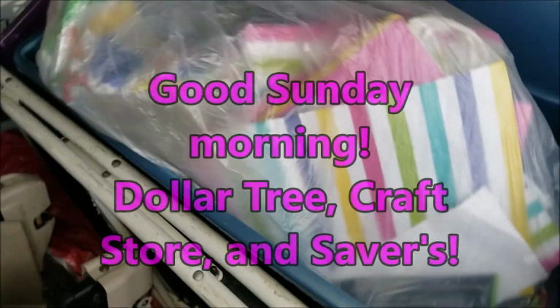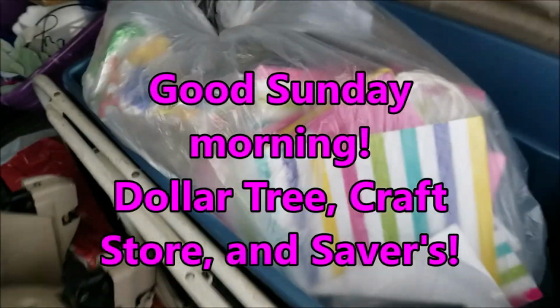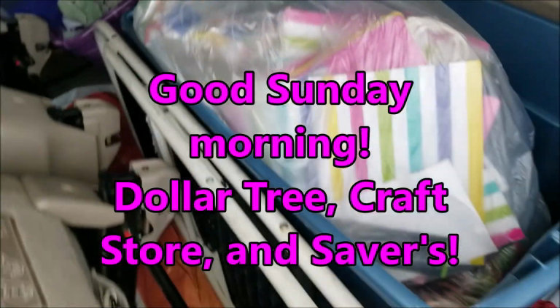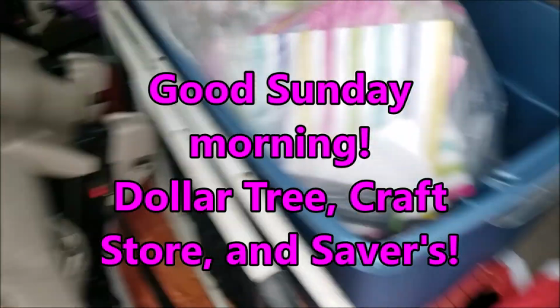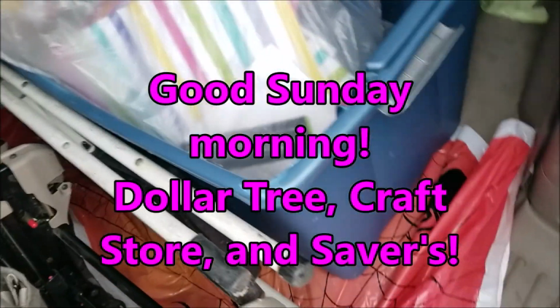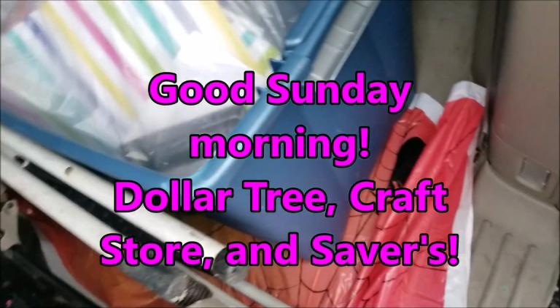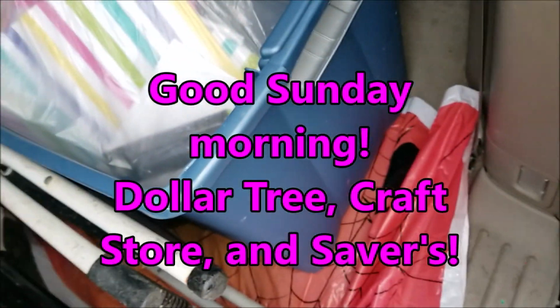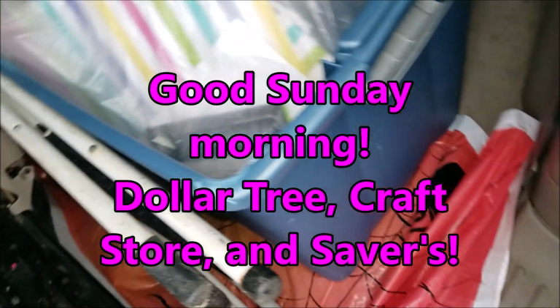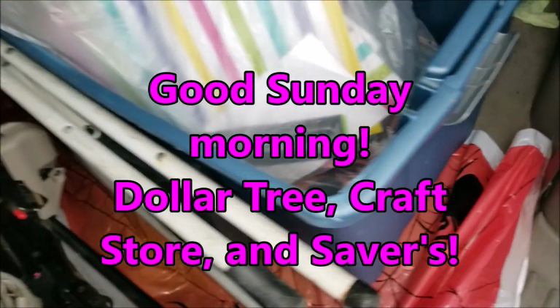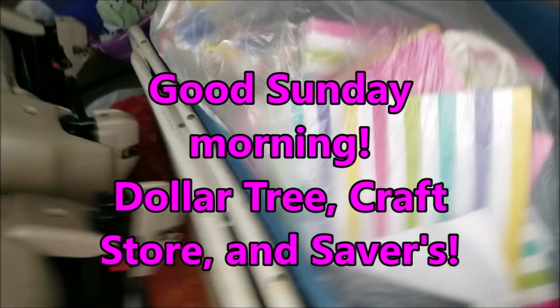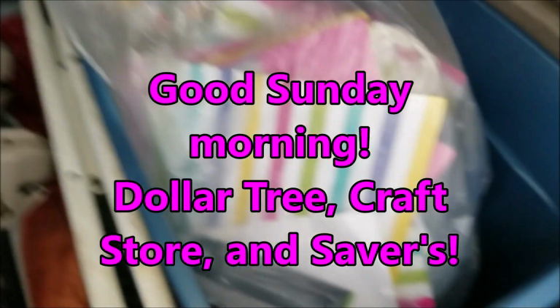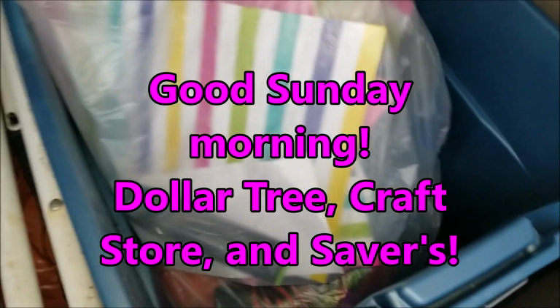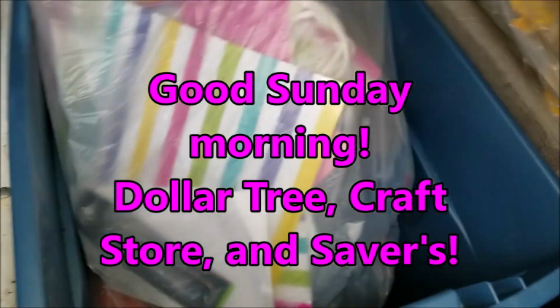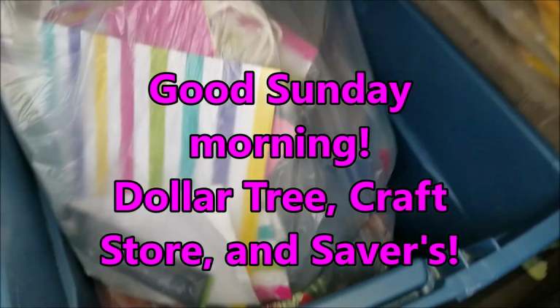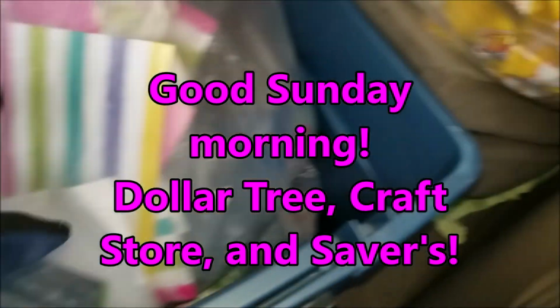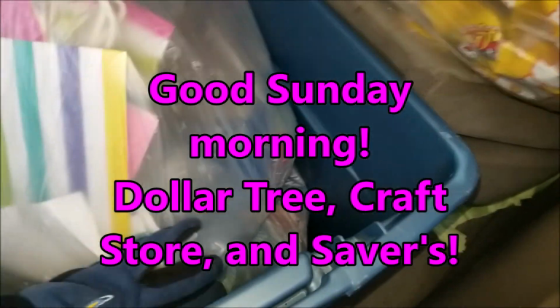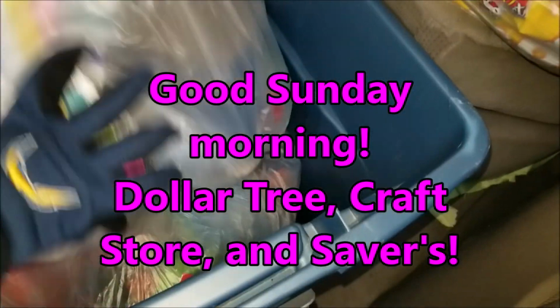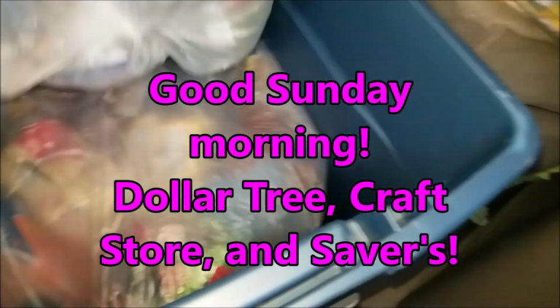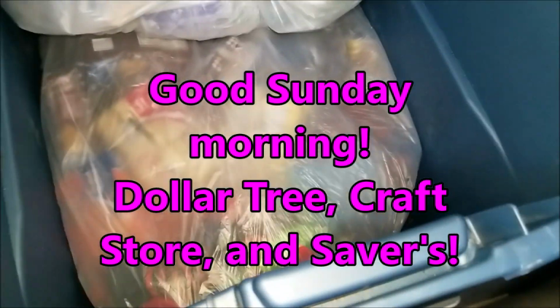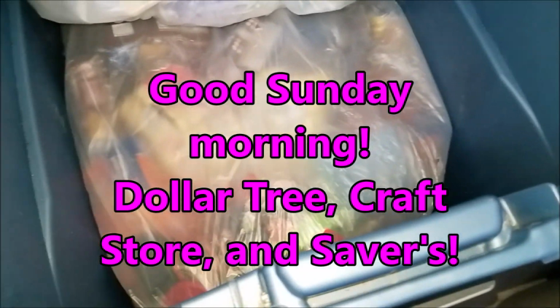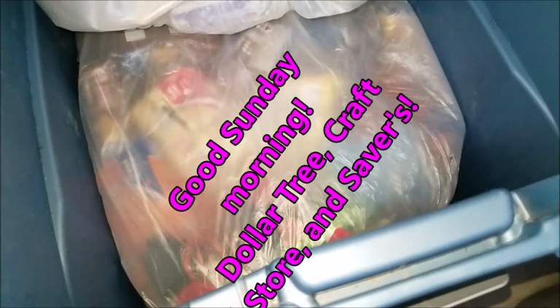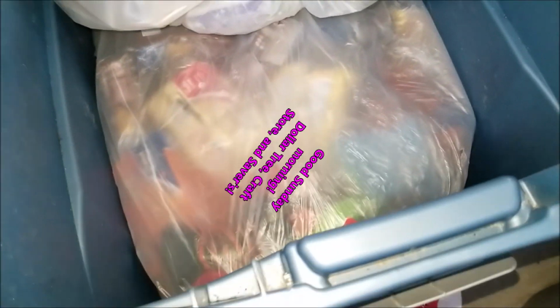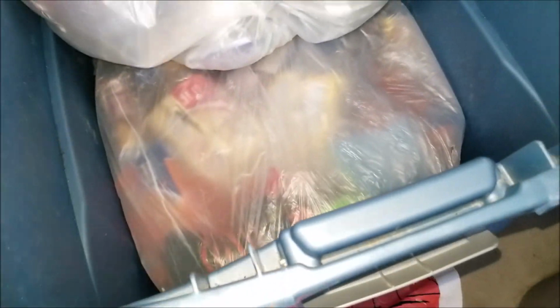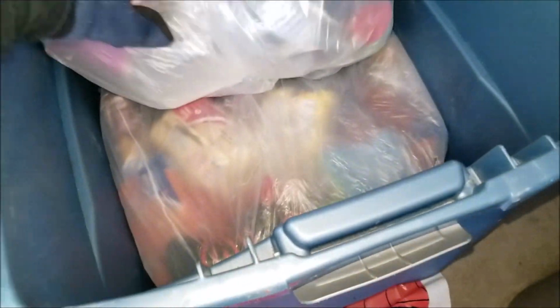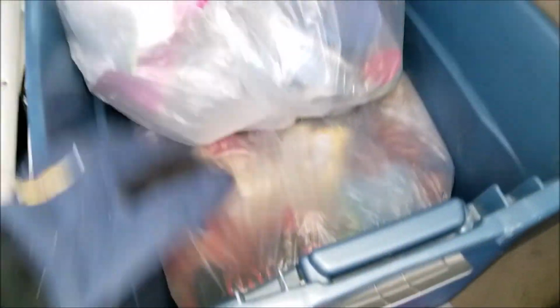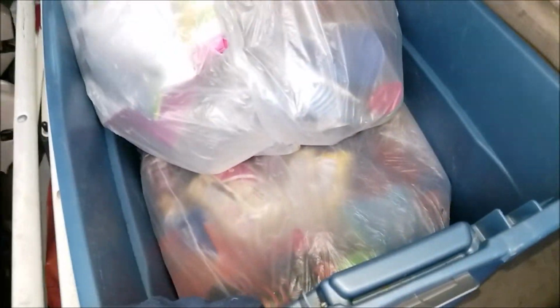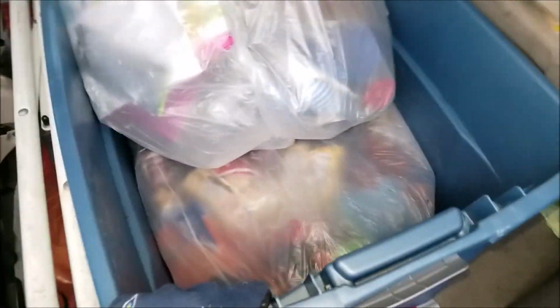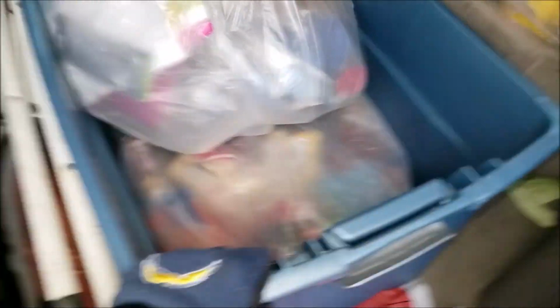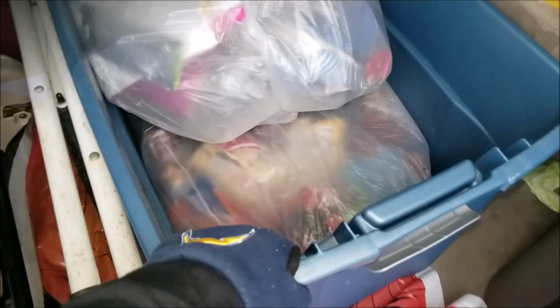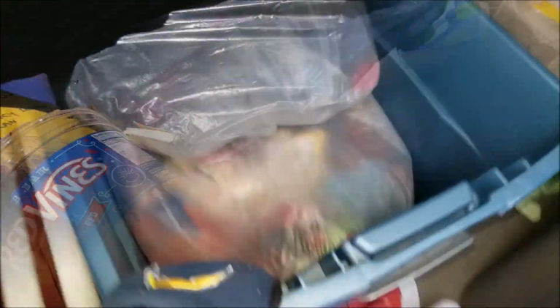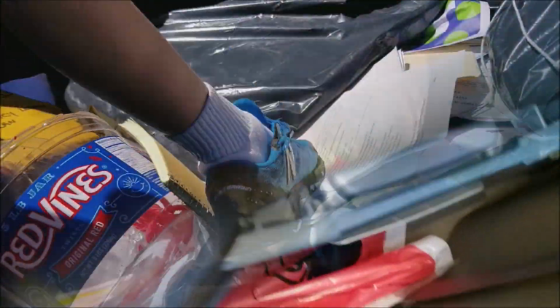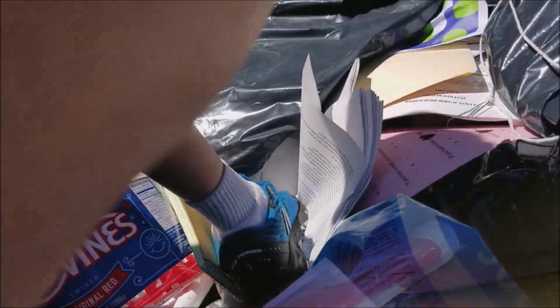Frugal Friends! I had to get the big toad out. This stuff was only single-bagged and would have been falling apart everywhere. There are treasures galore.